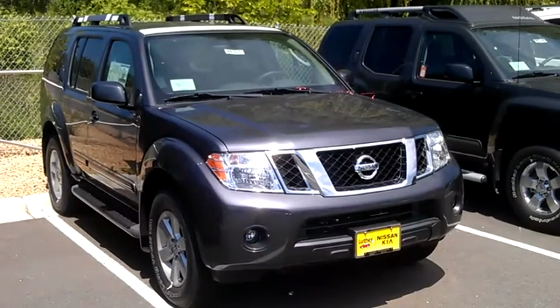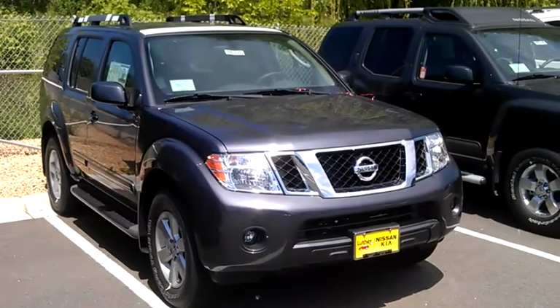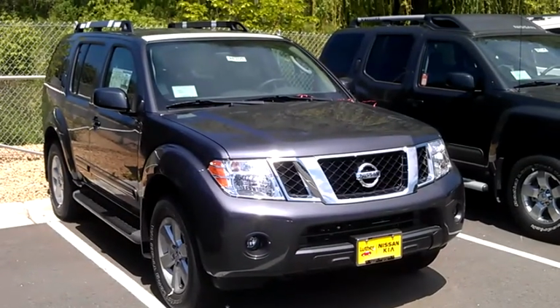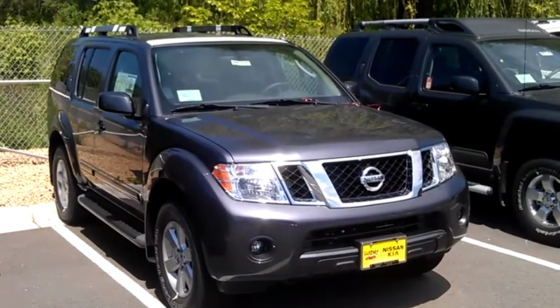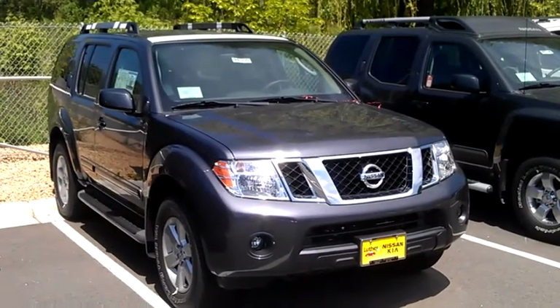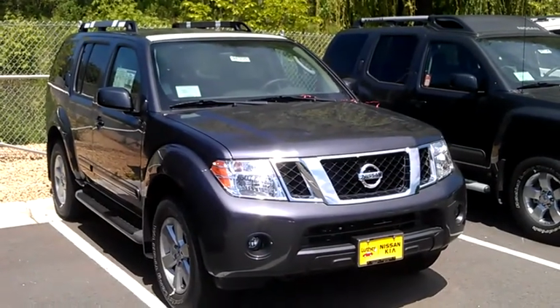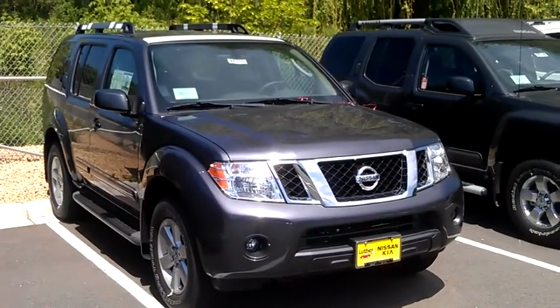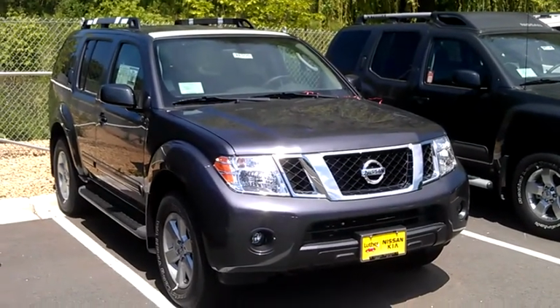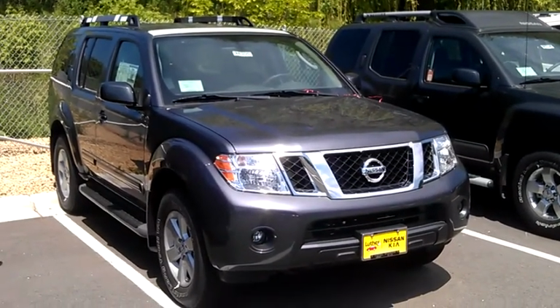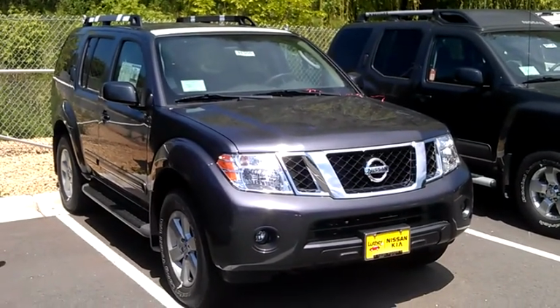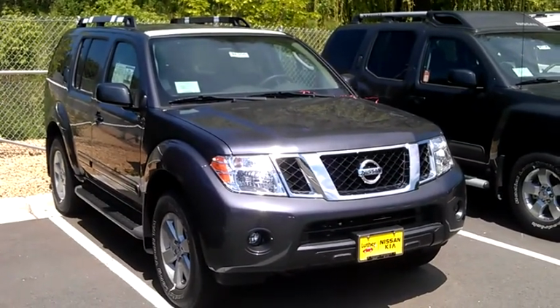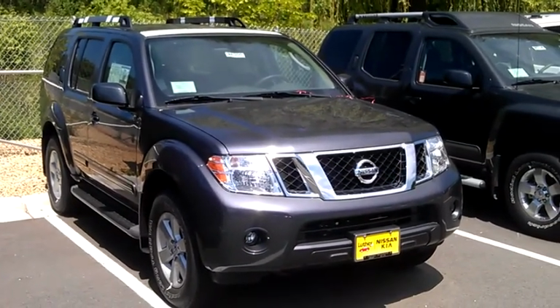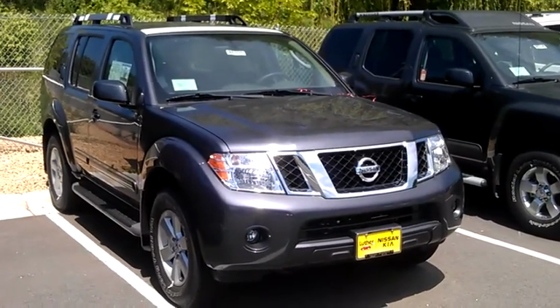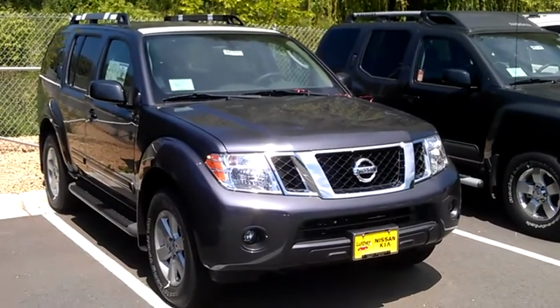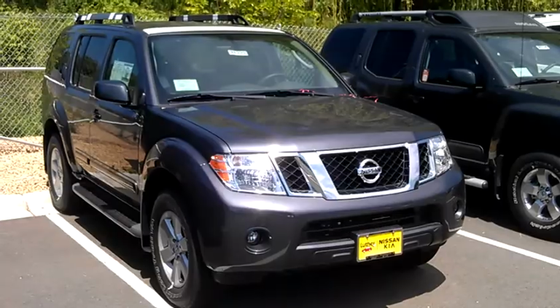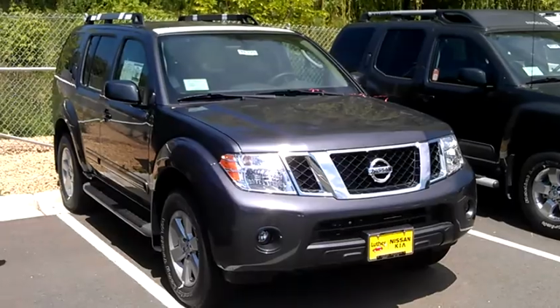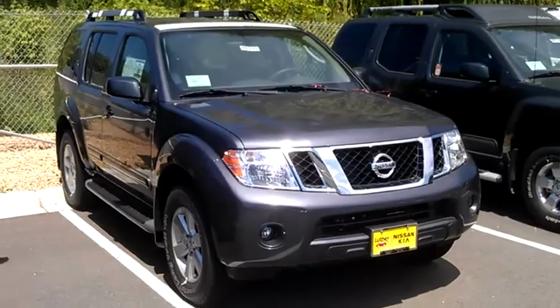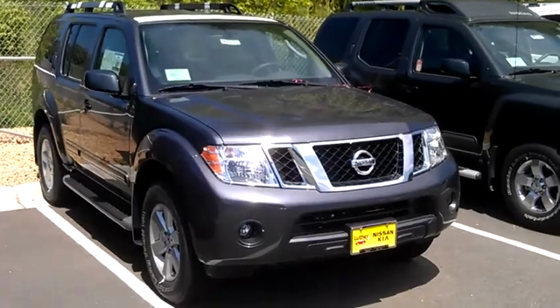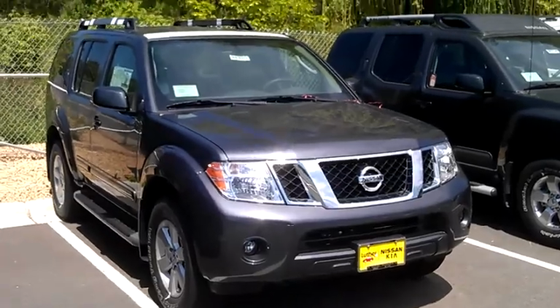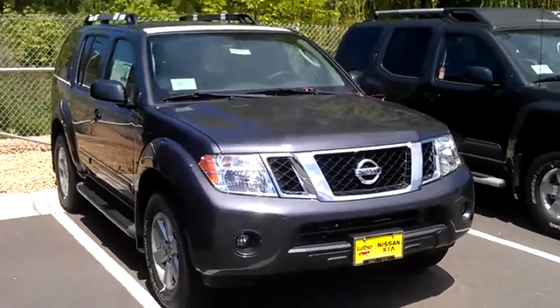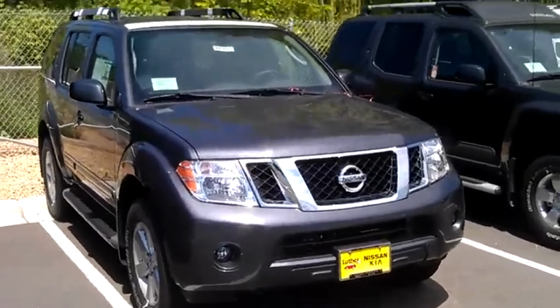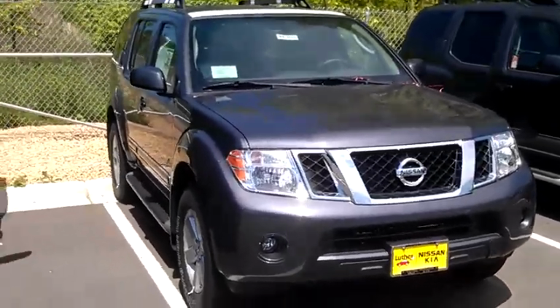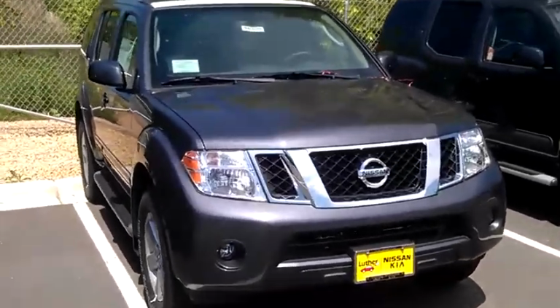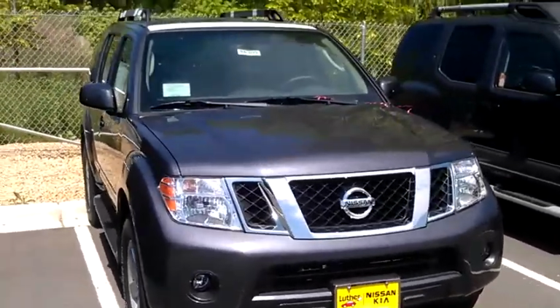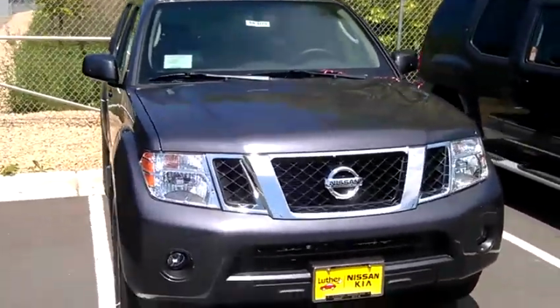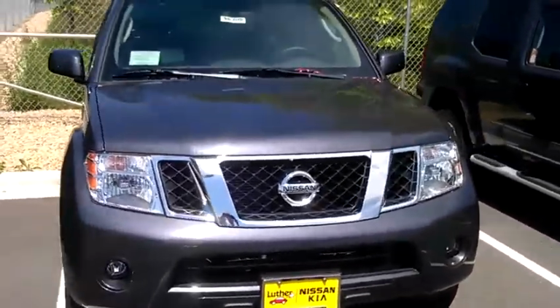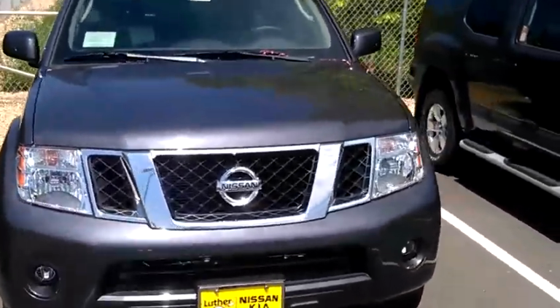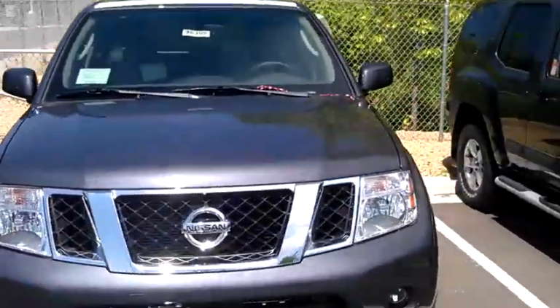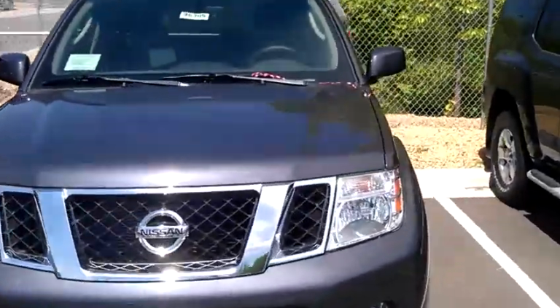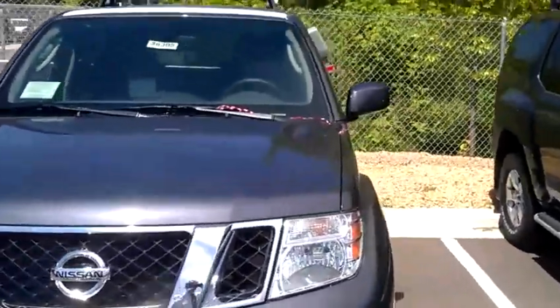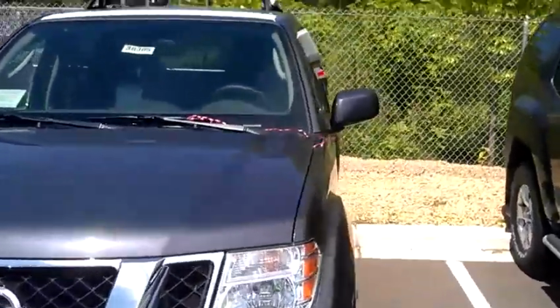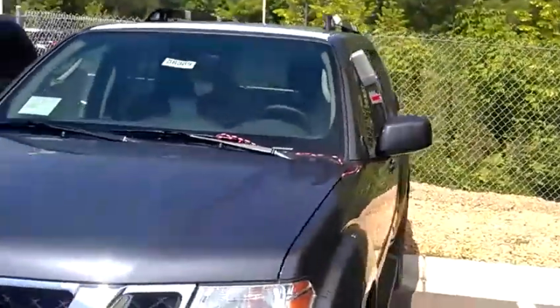It's JP from Luther Nissan Kia. I want to thank you for inquiring about the 2012 Nissan Pathfinder — it's going to be the SV 4x4. I'm going to take you inside the vehicle.